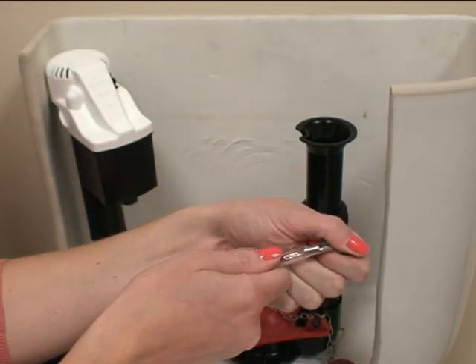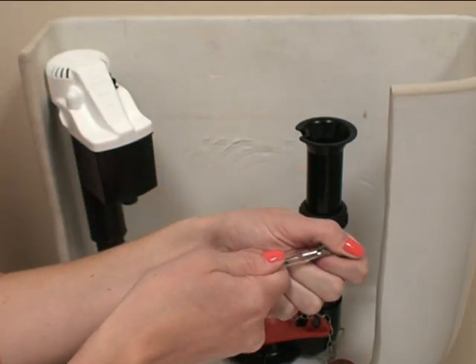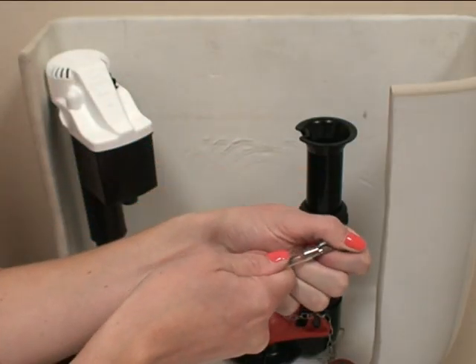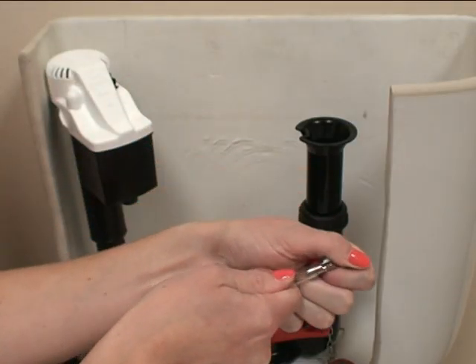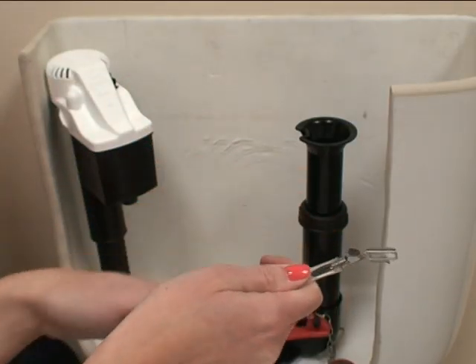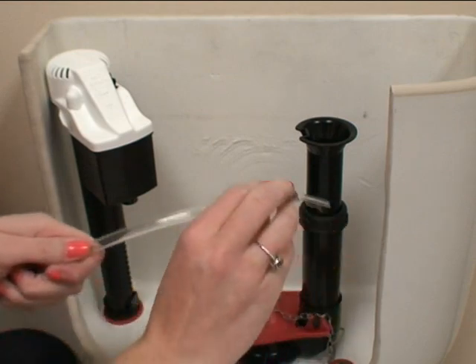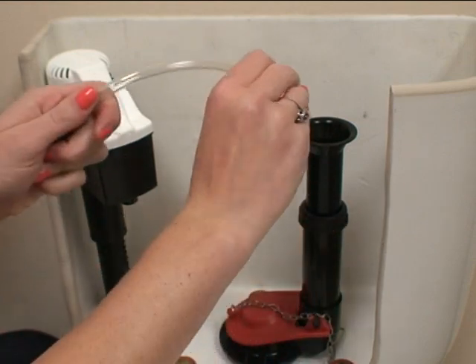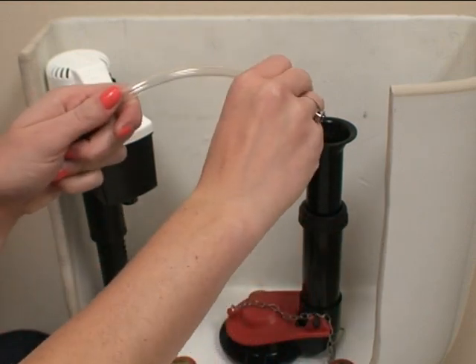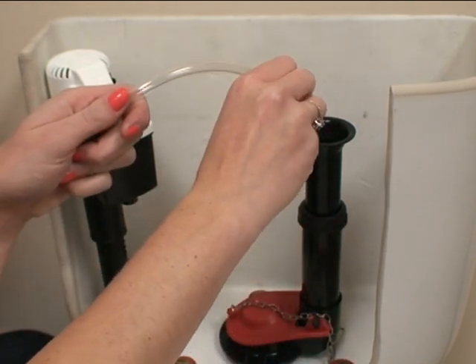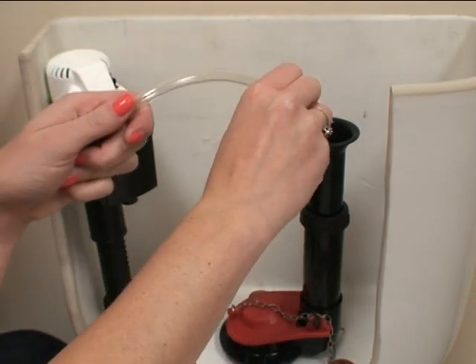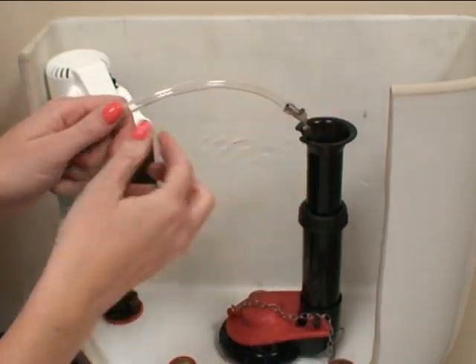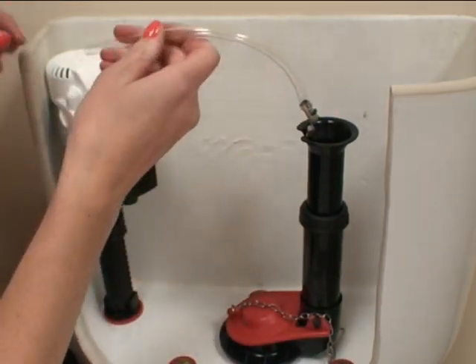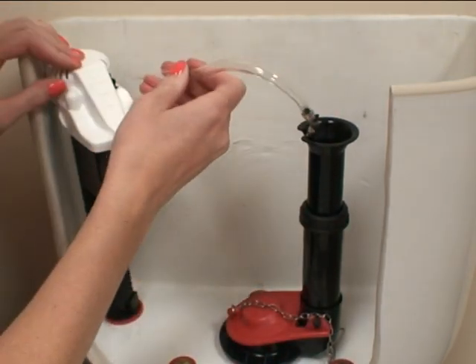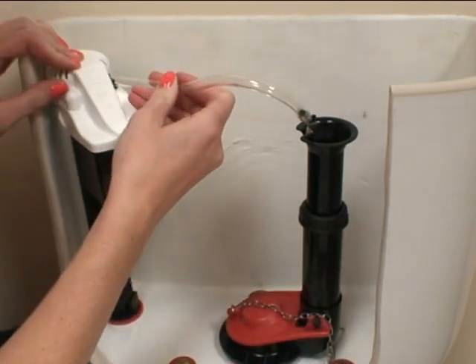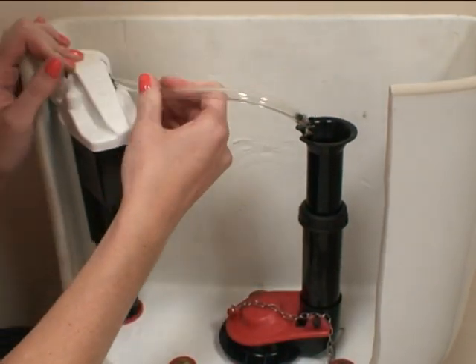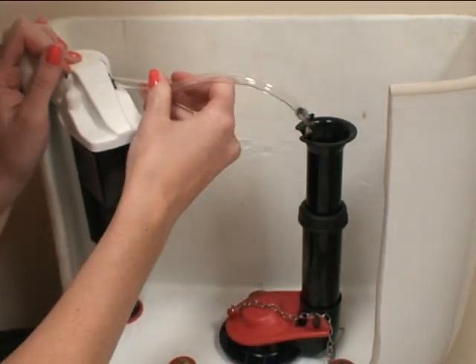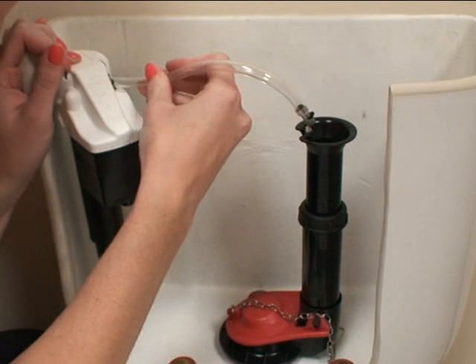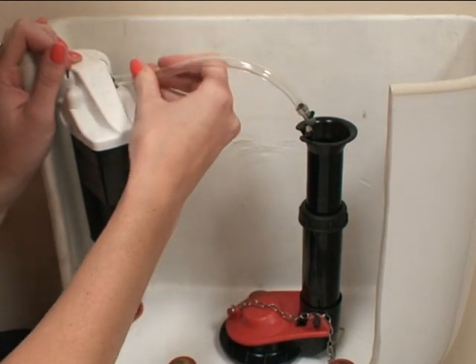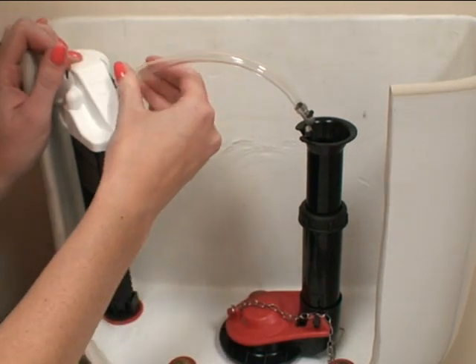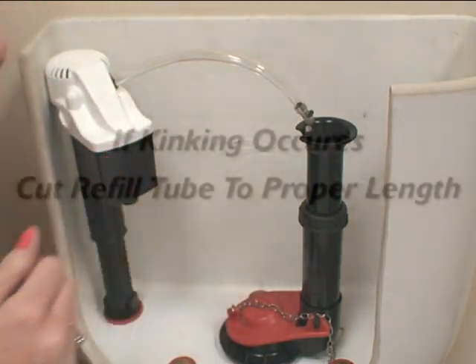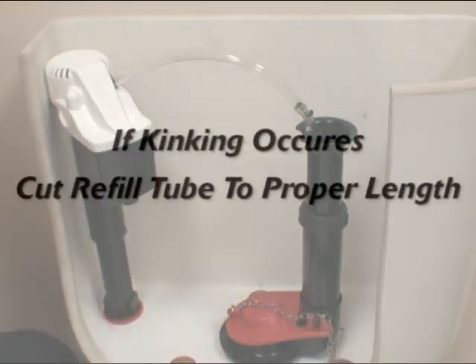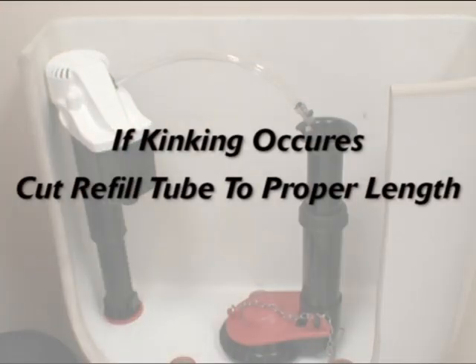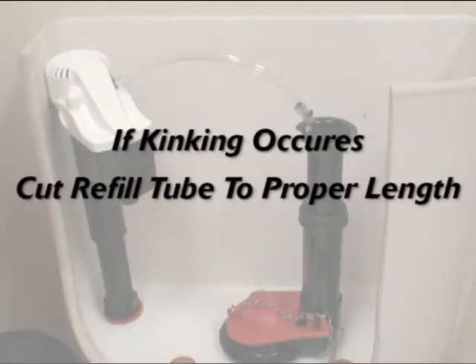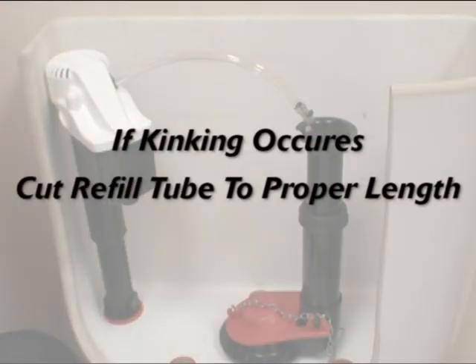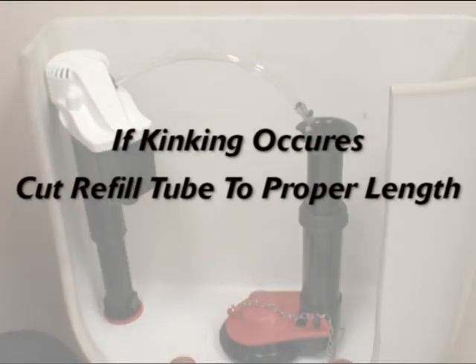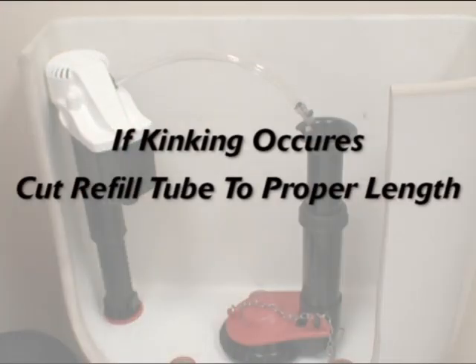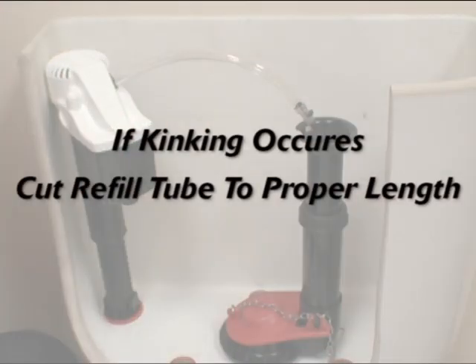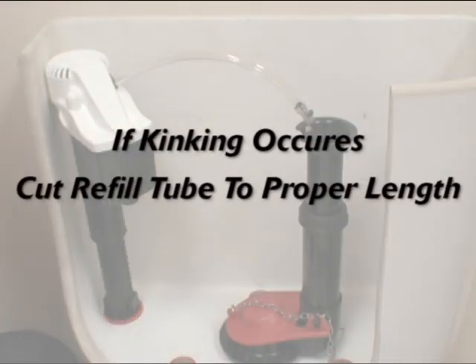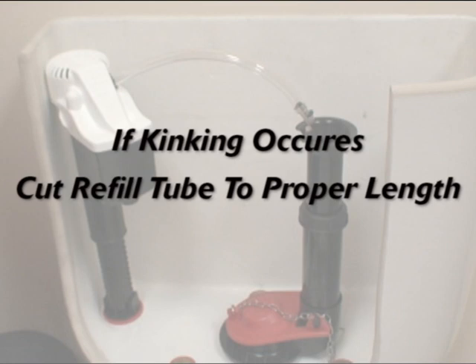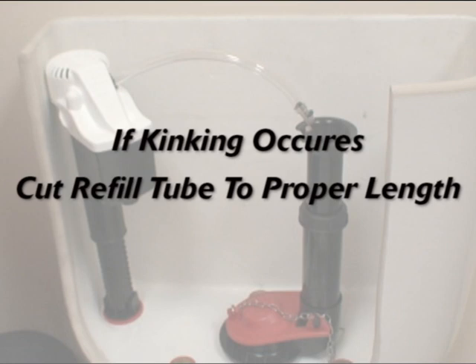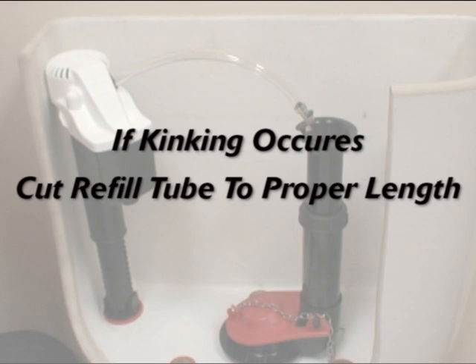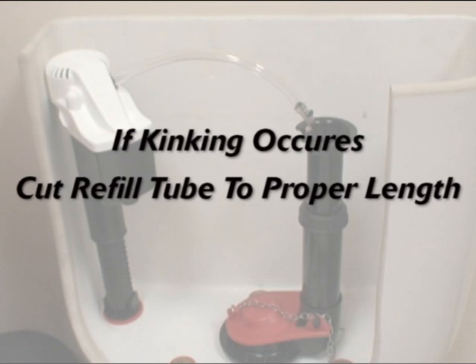Insert the metal clip on one end of the refill tube and attach onto the overflow tube. Then install the opposite end onto the fill valve. If kinking occurs, simply cut the refill tube with scissors to shorten the overall length.